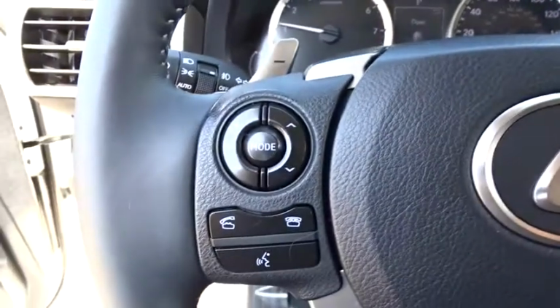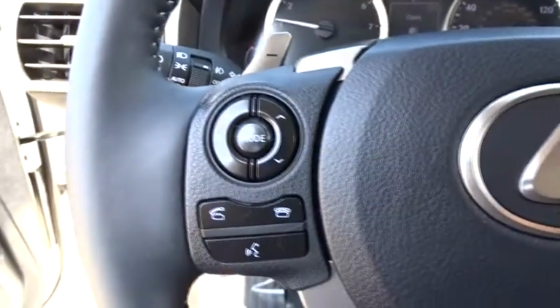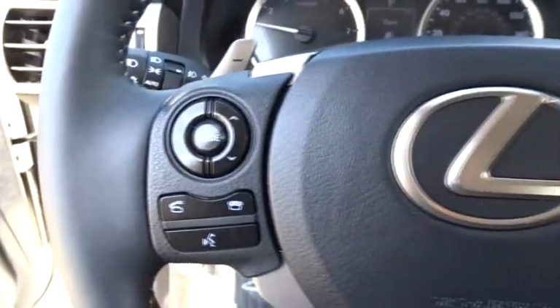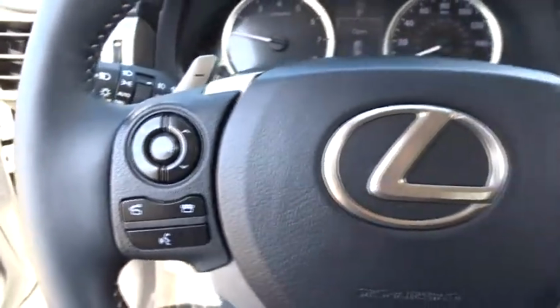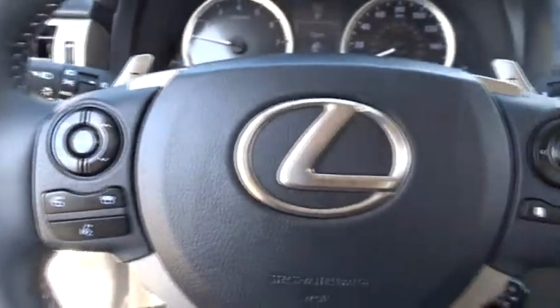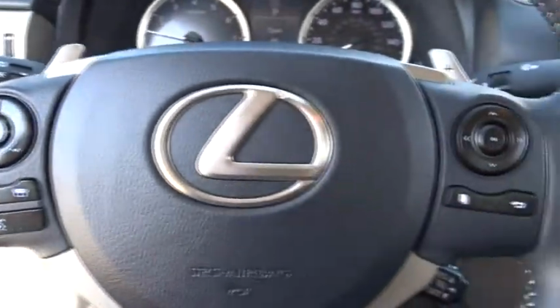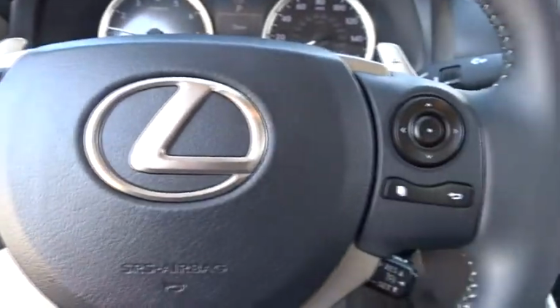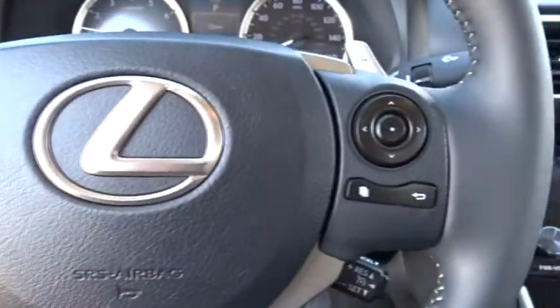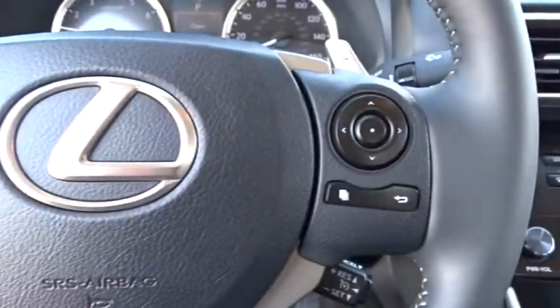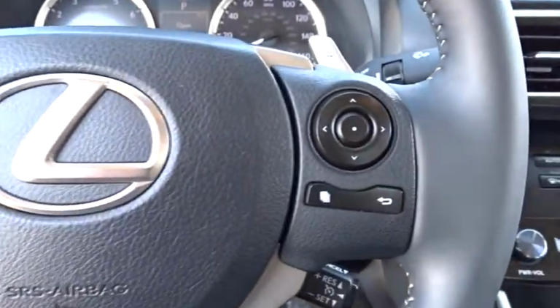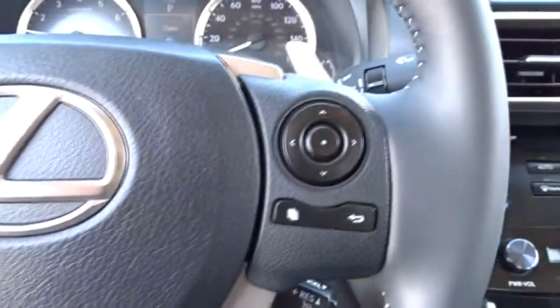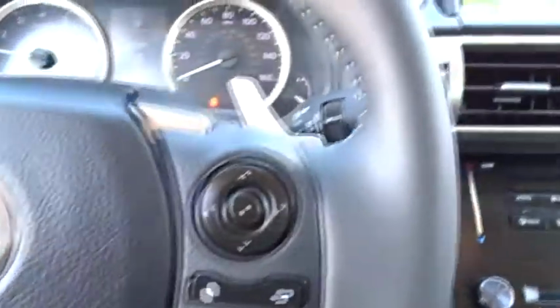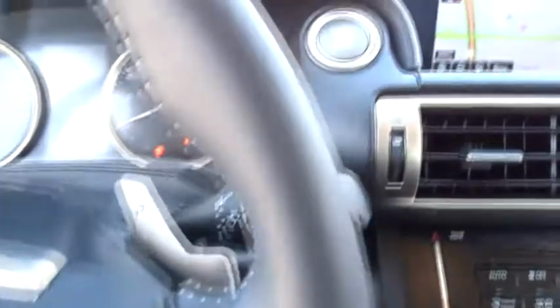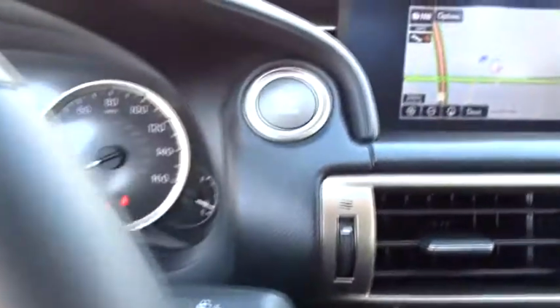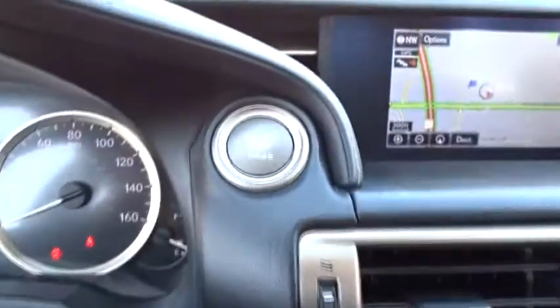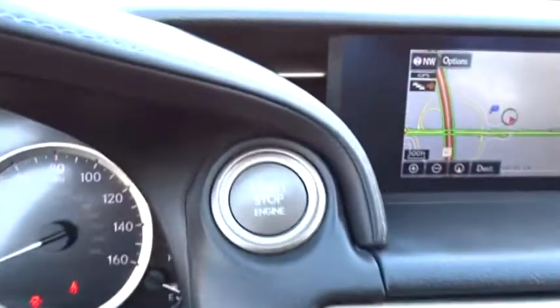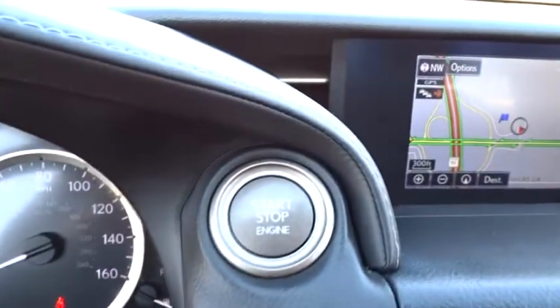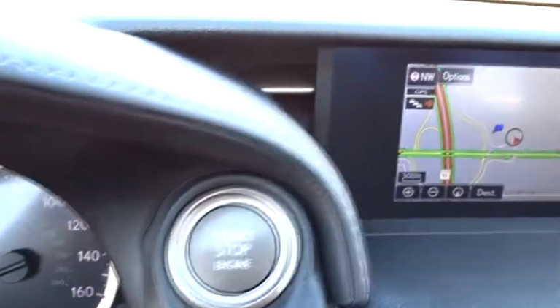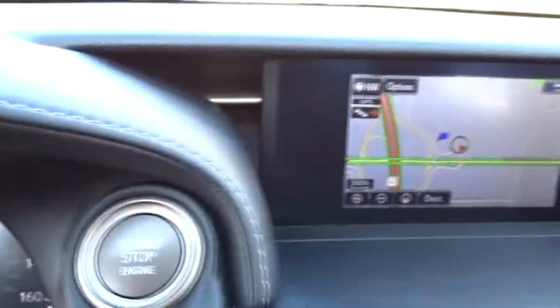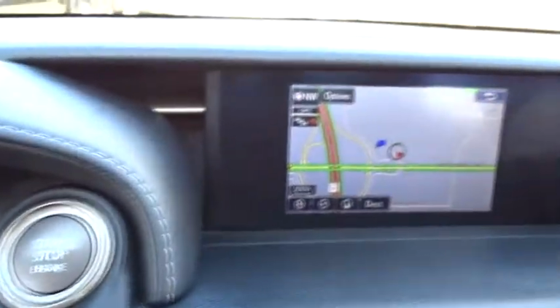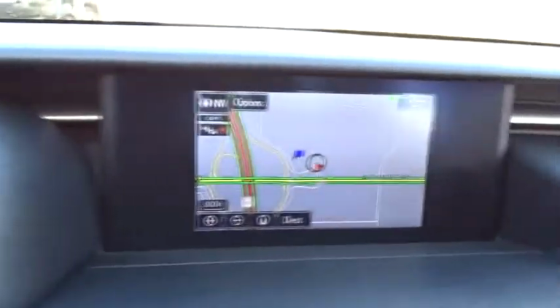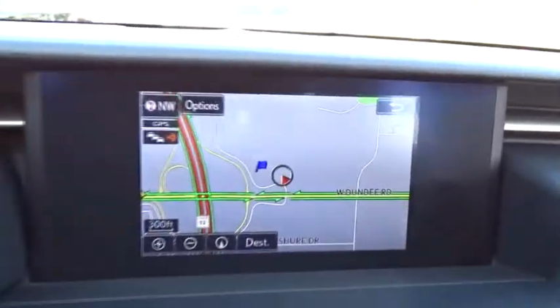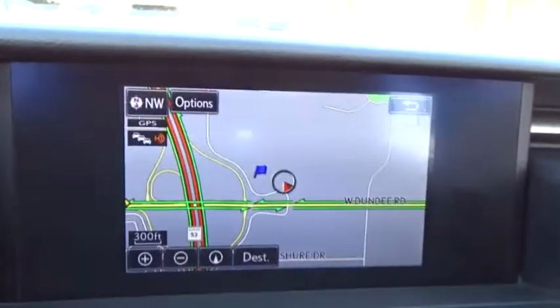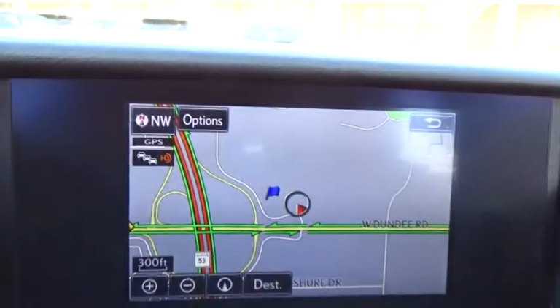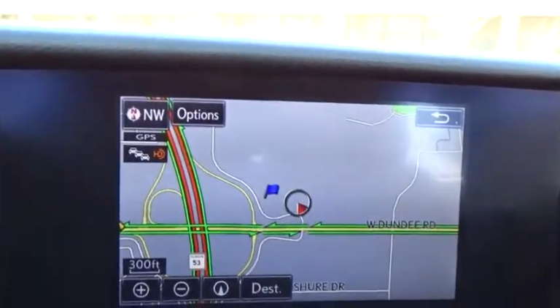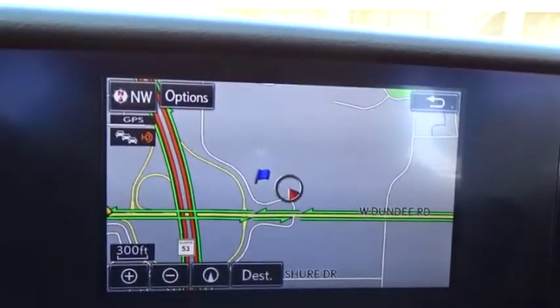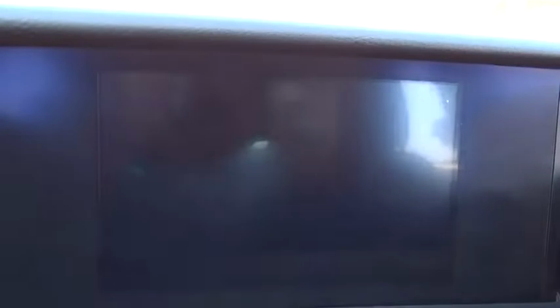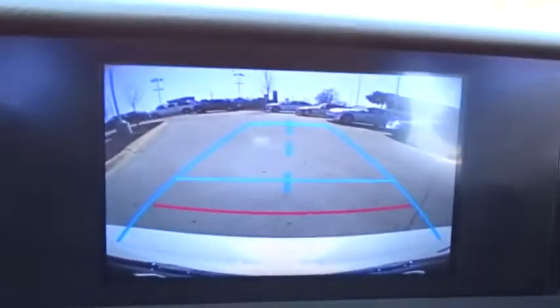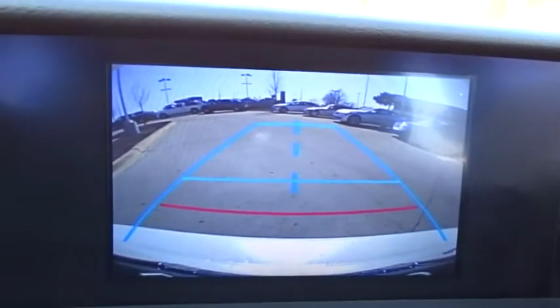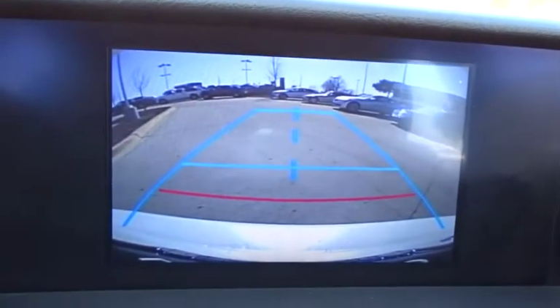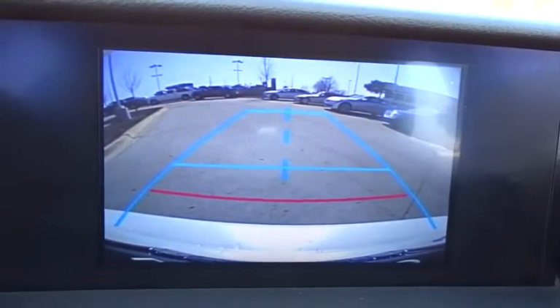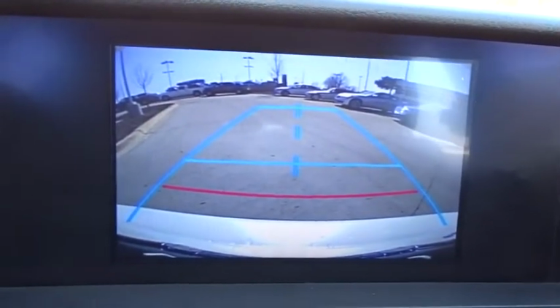Bluetooth, power steering, adjustable steering wheel, aluminum wheels, cruise control, auto-dimming rear-view mirror, keyless start, floor mats, four-wheel disc brakes. Come see the car for yourself.